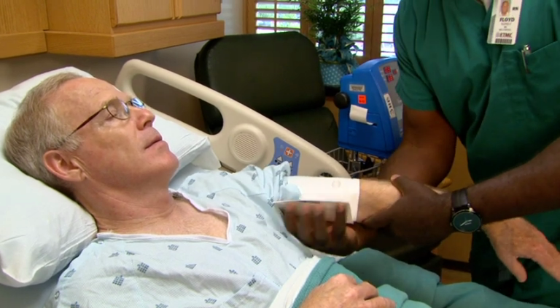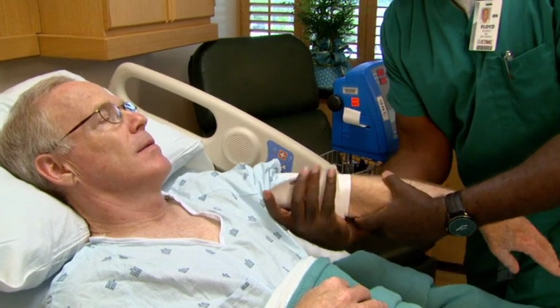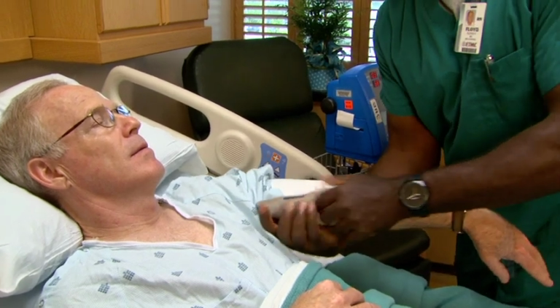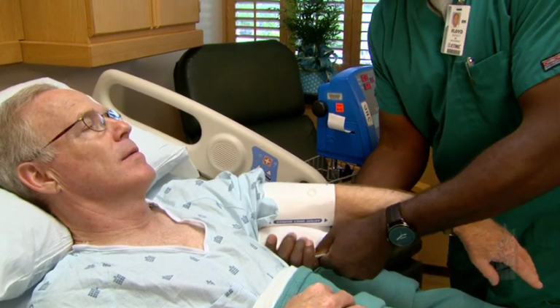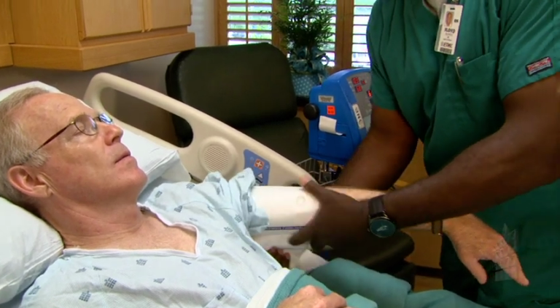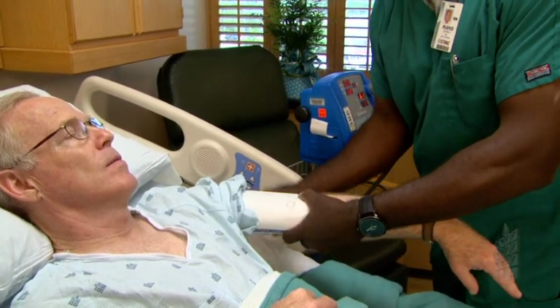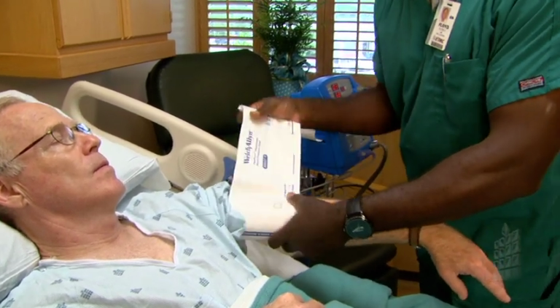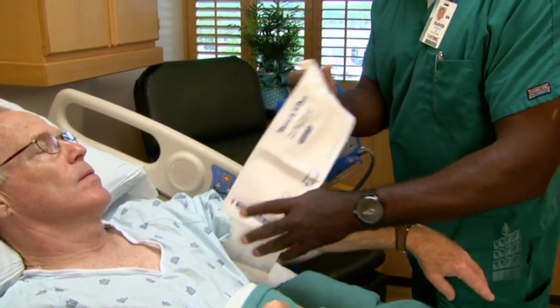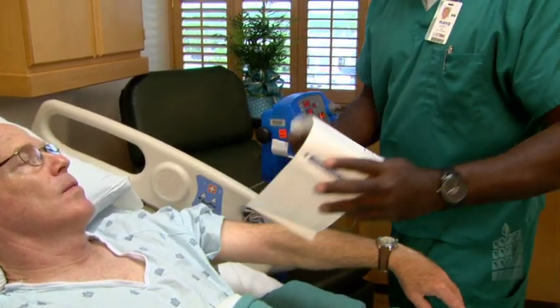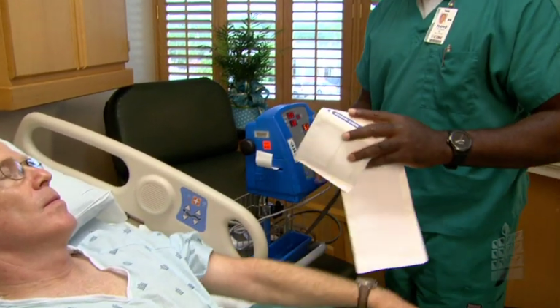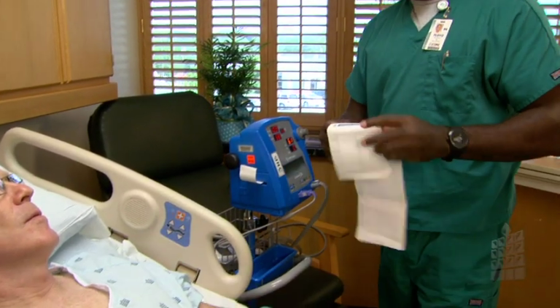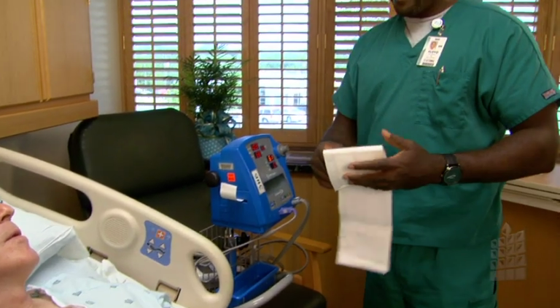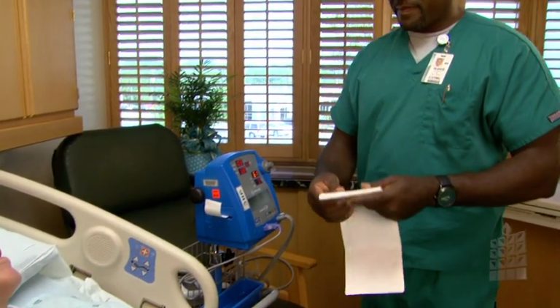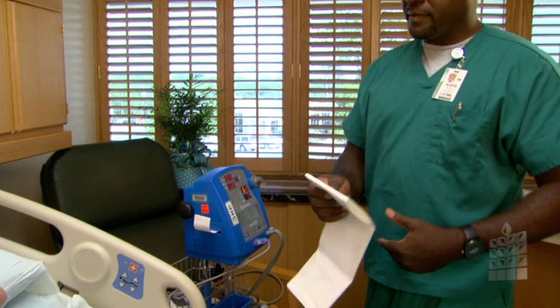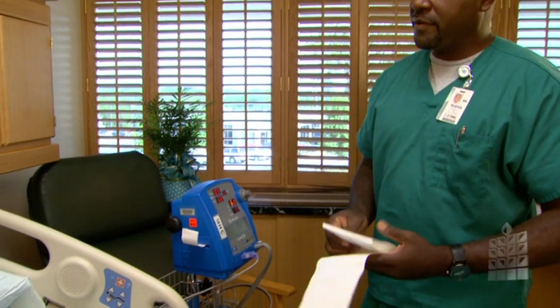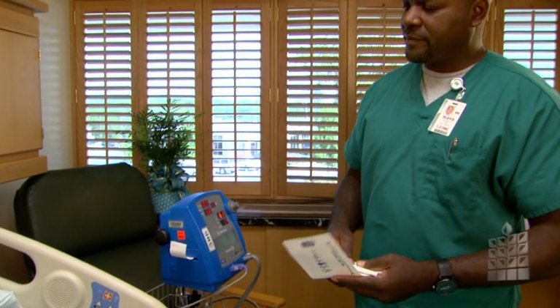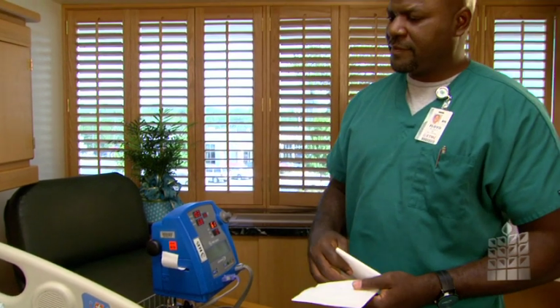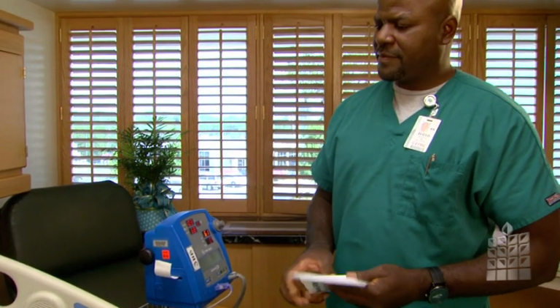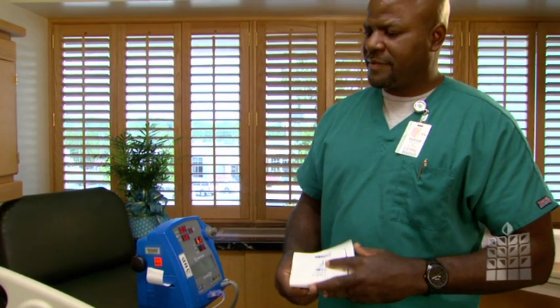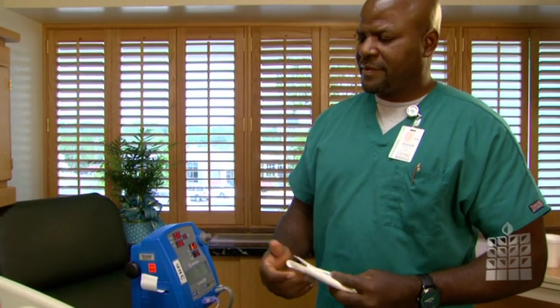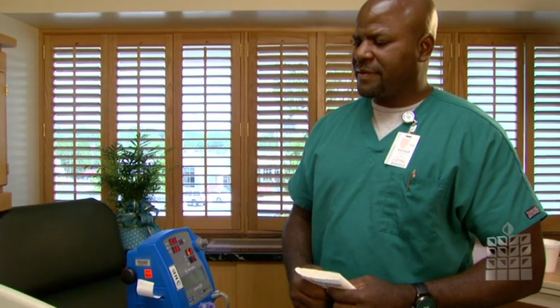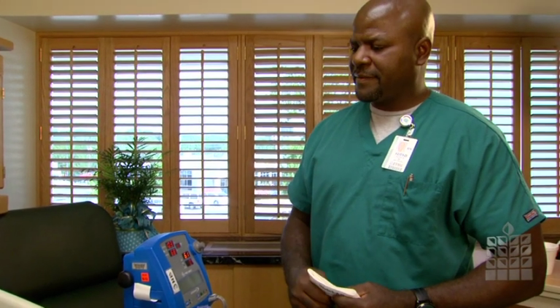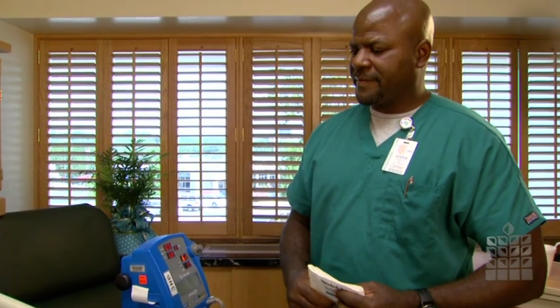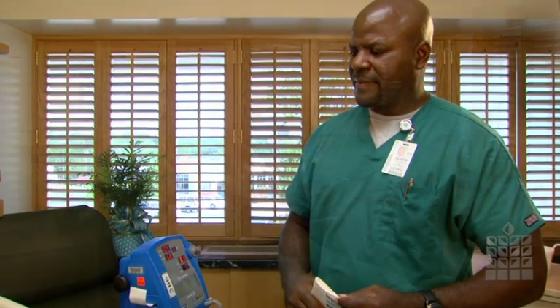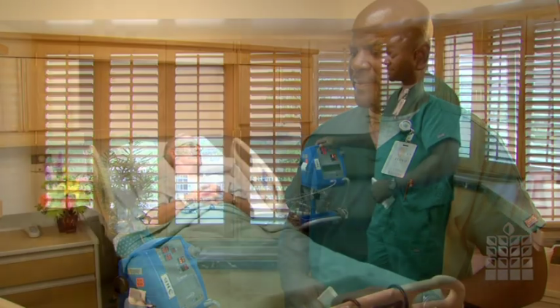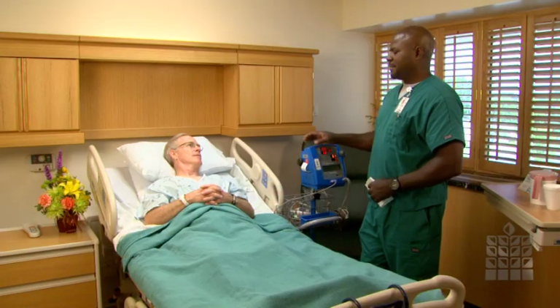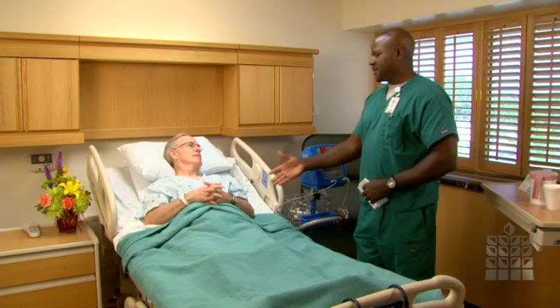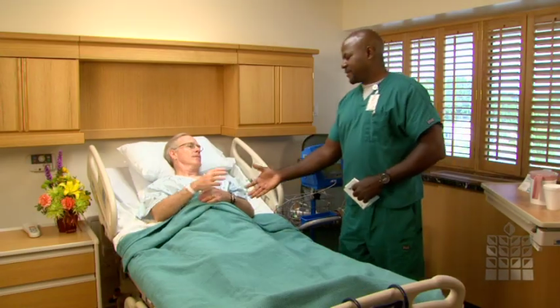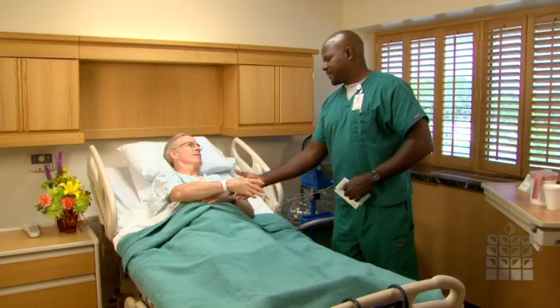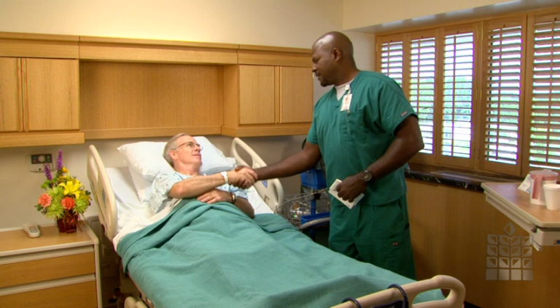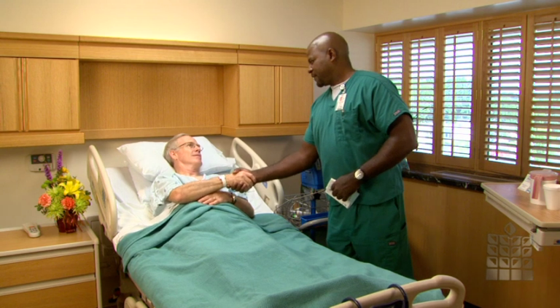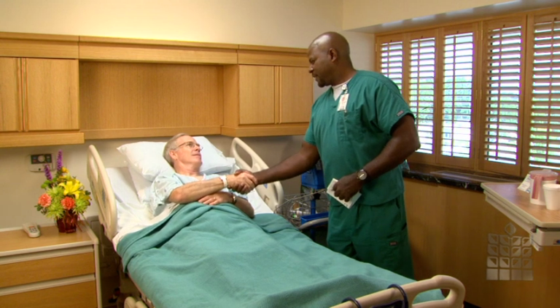We expect you to be in the hospital two days. You will be provided any medications the hospitalist feels are appropriate to combine with the medication you are given in the hospital.